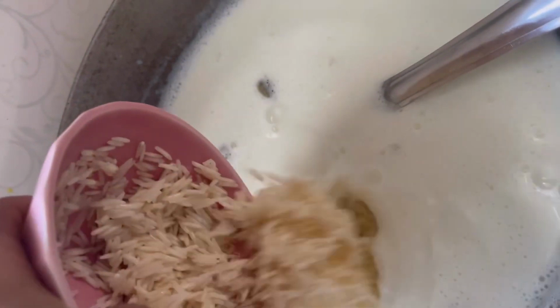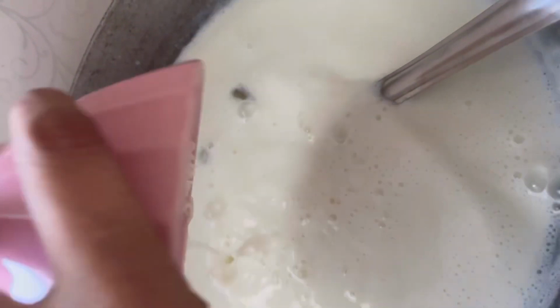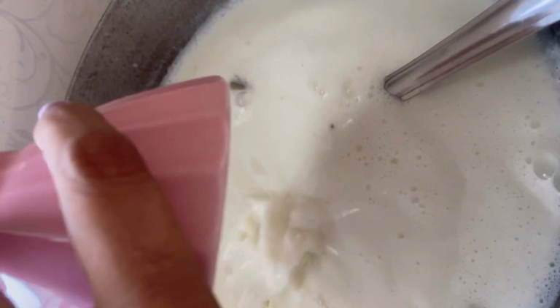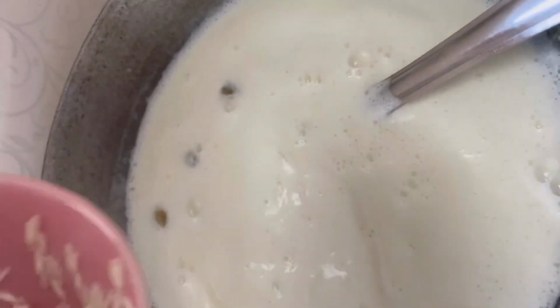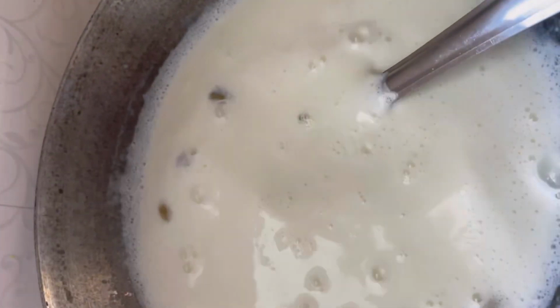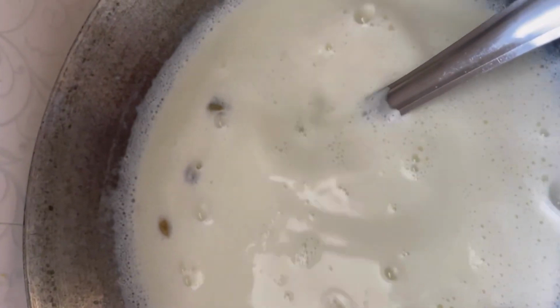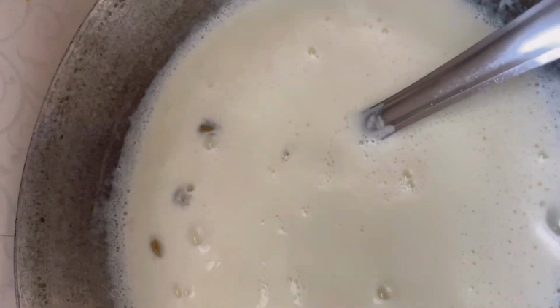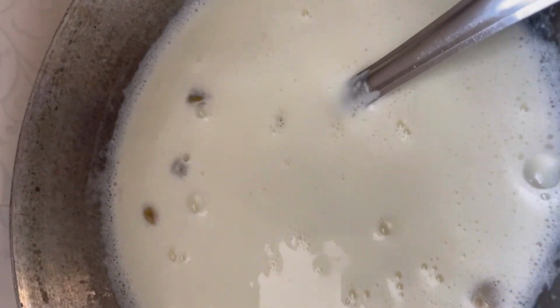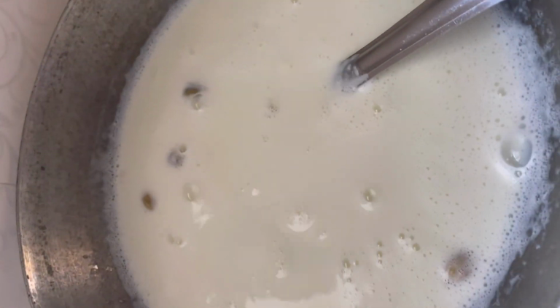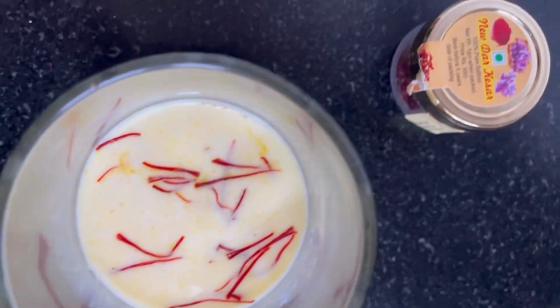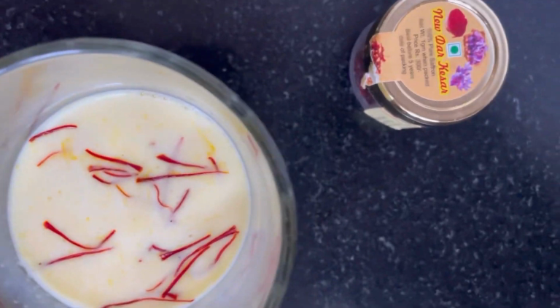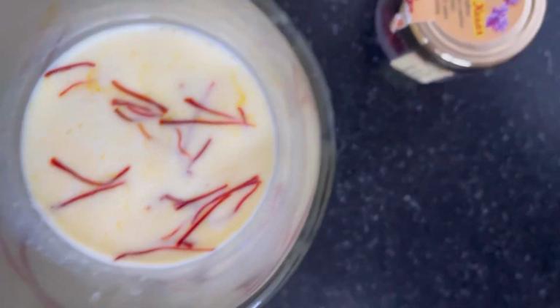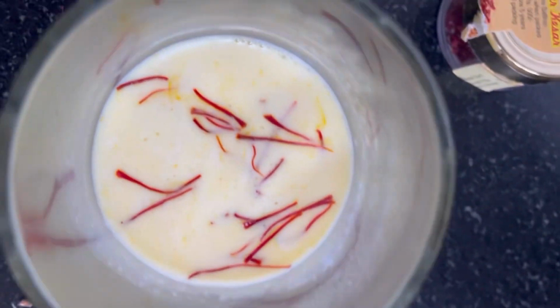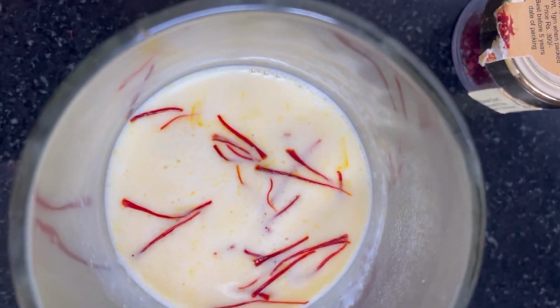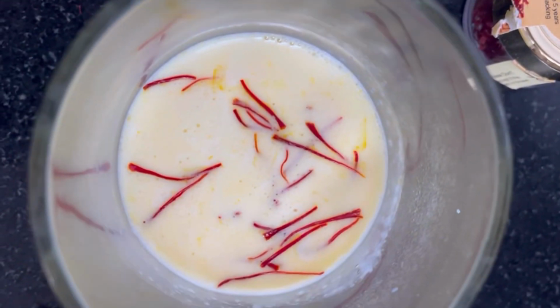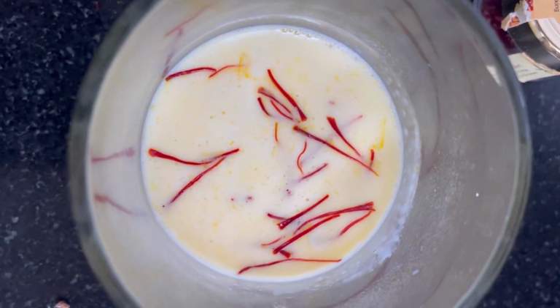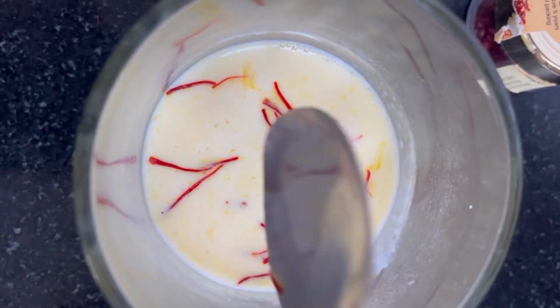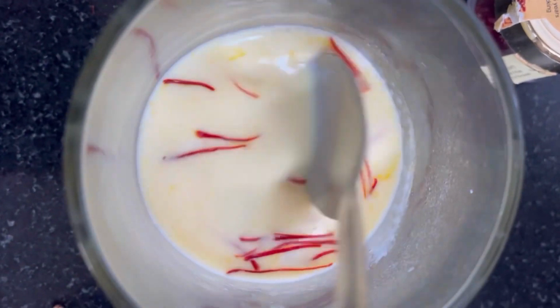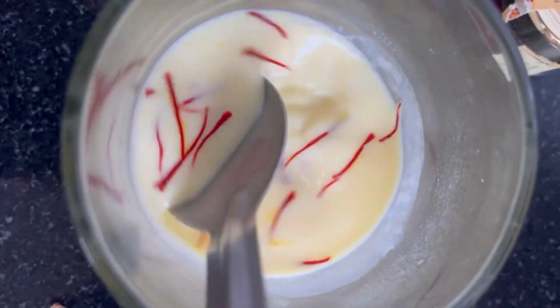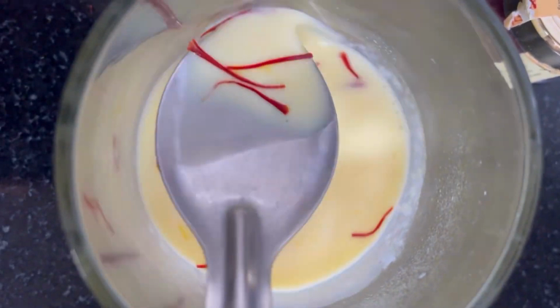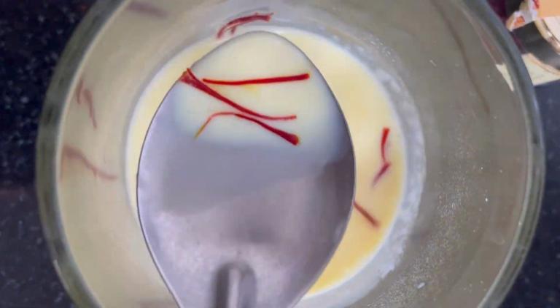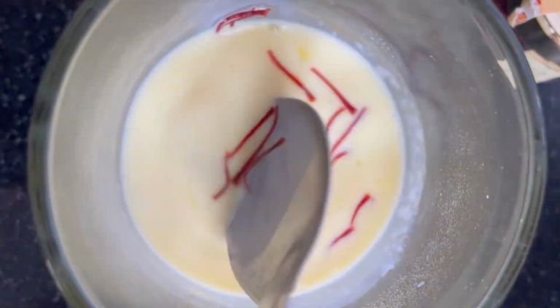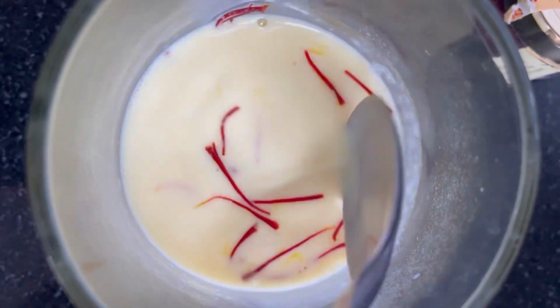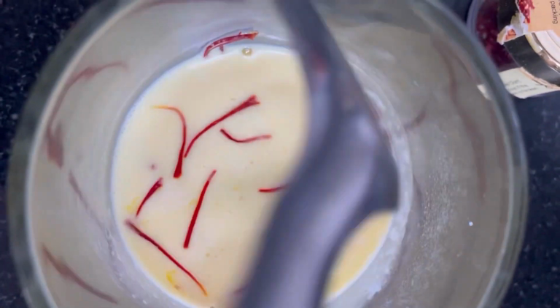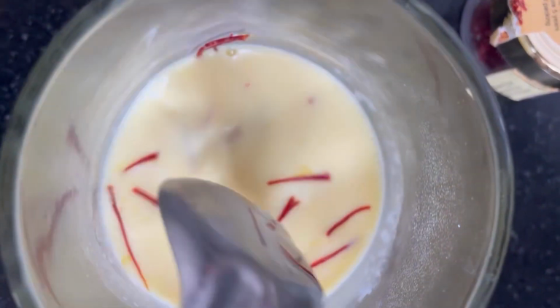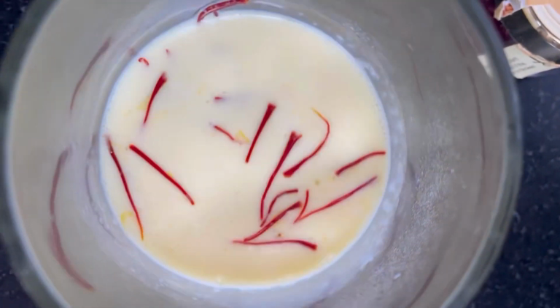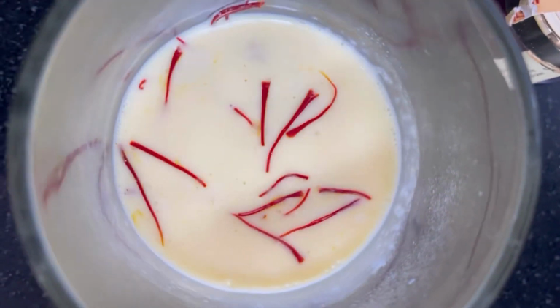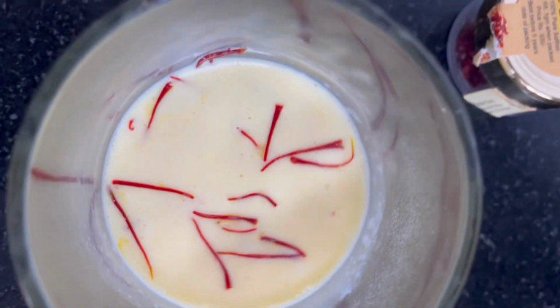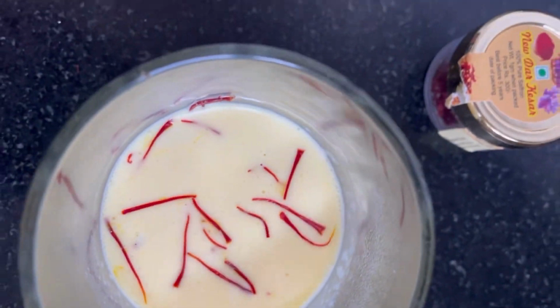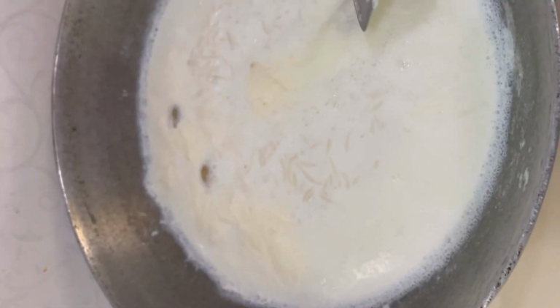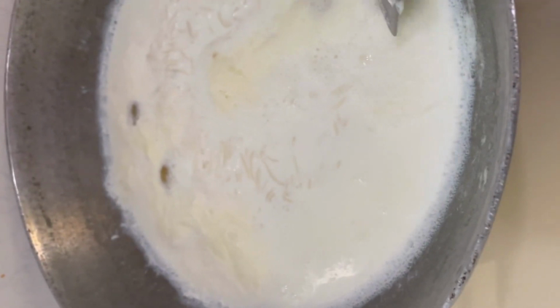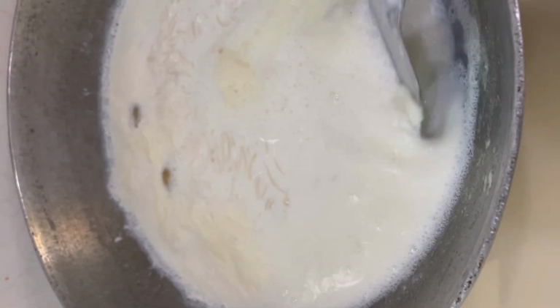Now as the milk starts boiling, add the soaked rice into it without the water — remove the water first. And here you can see such a lovely color has come in the milk.